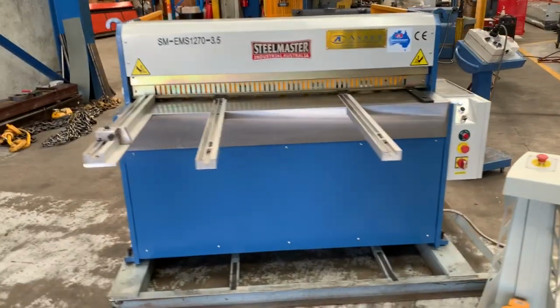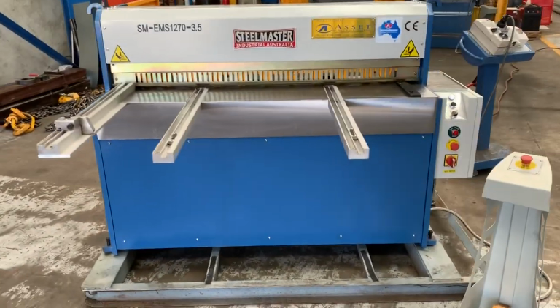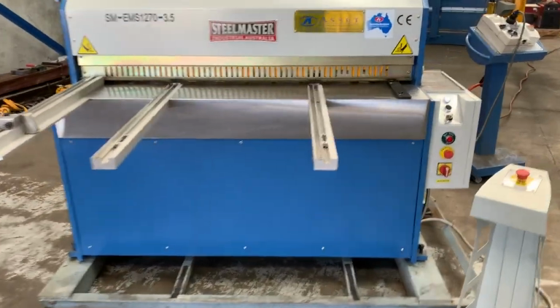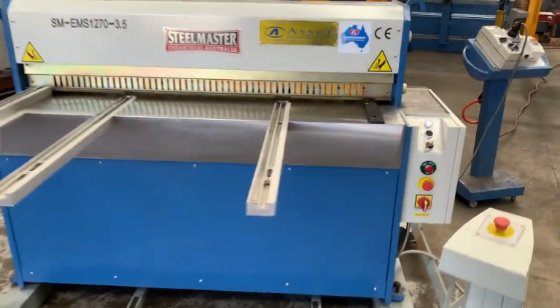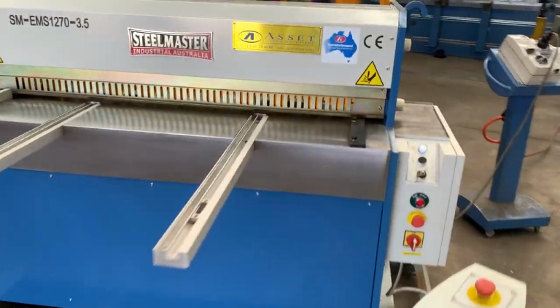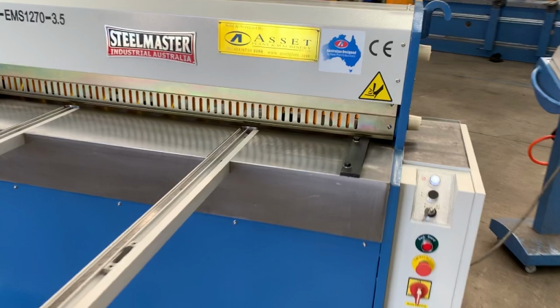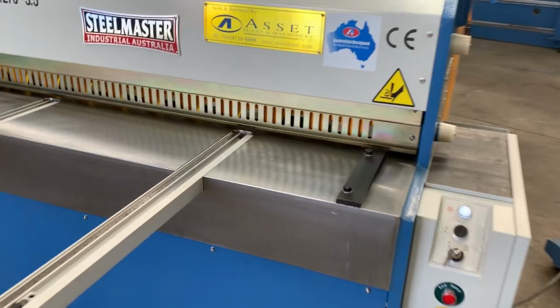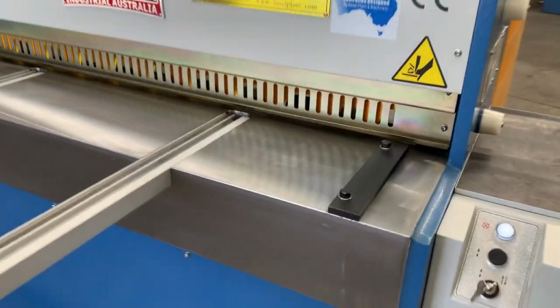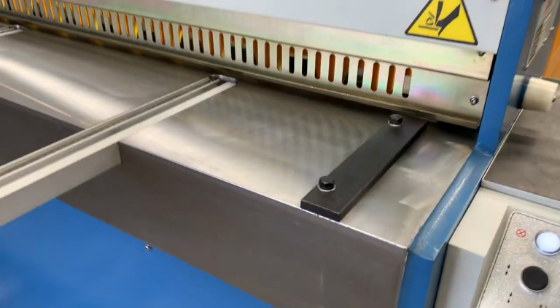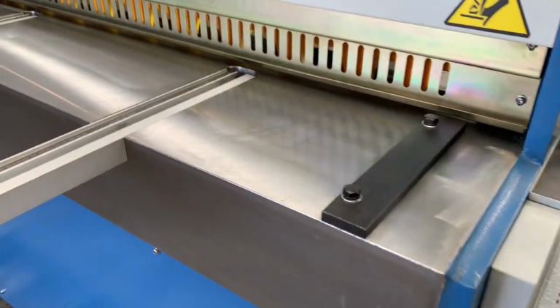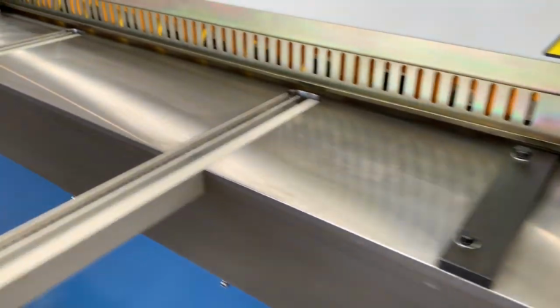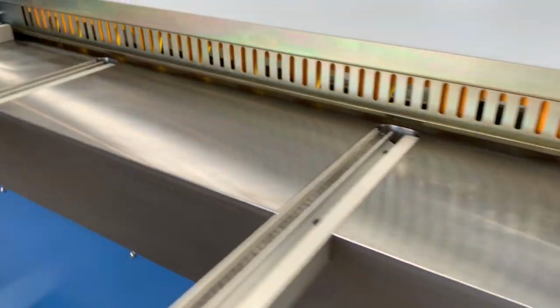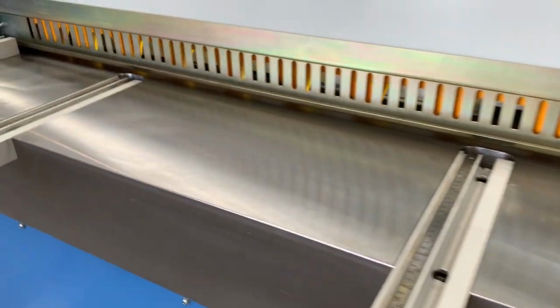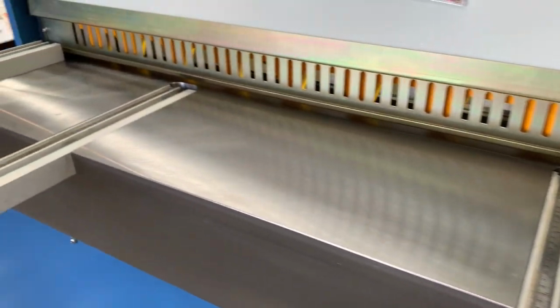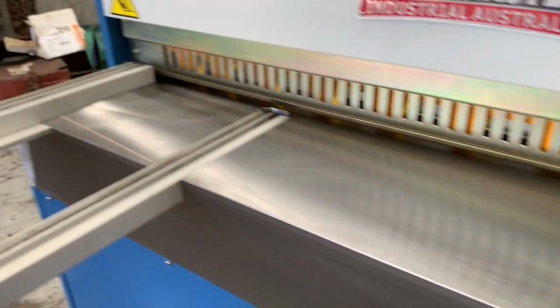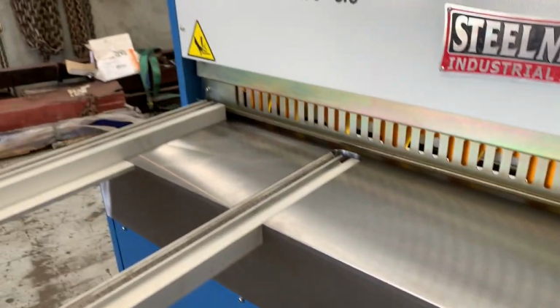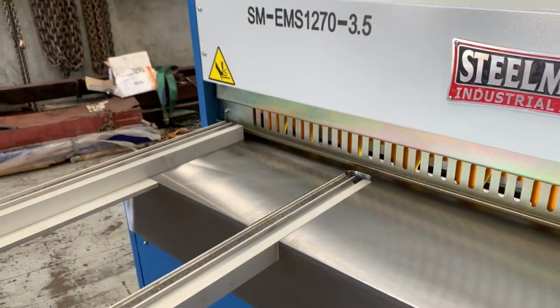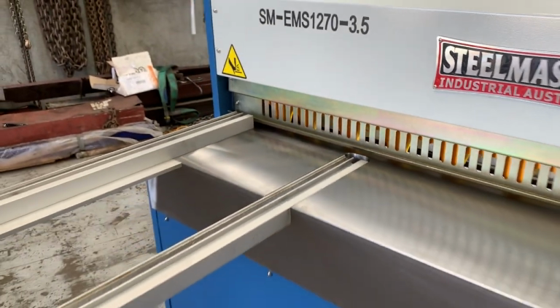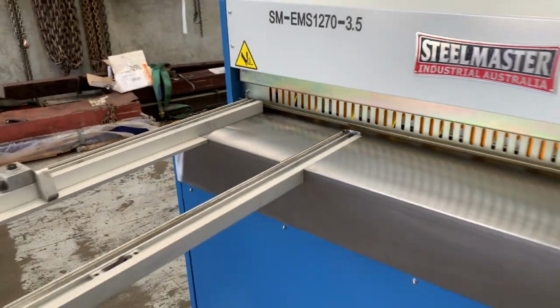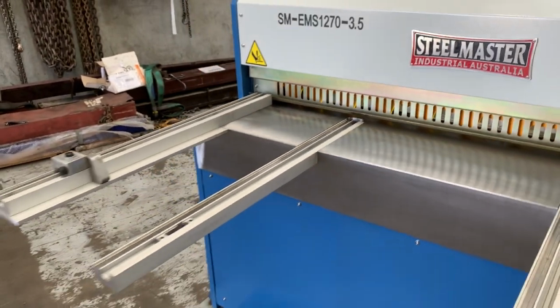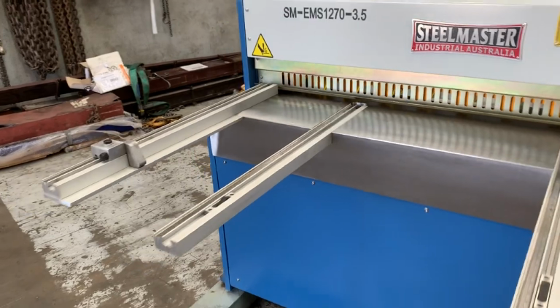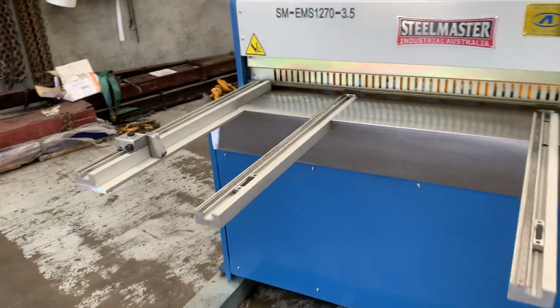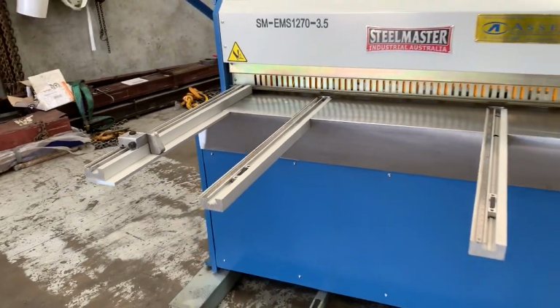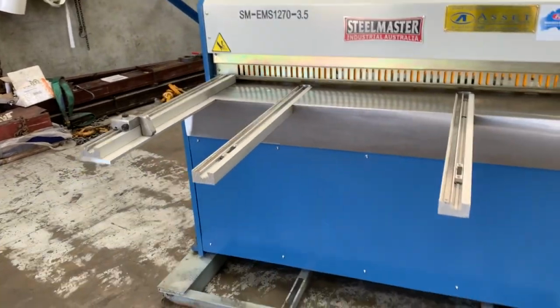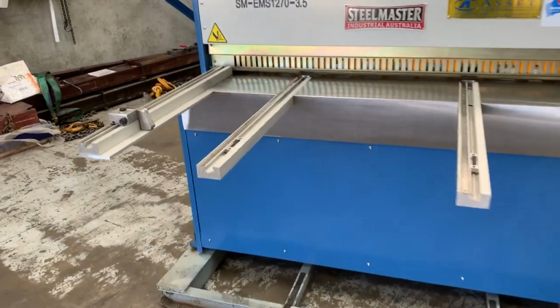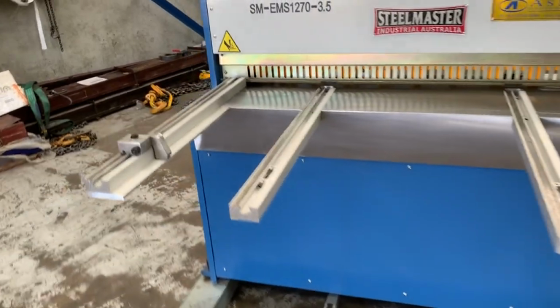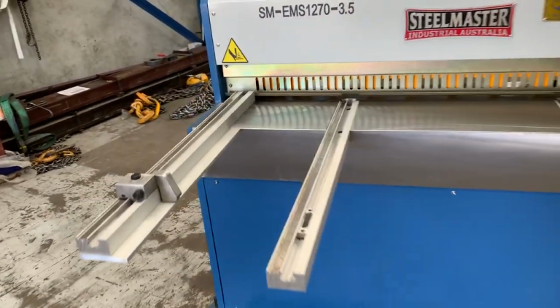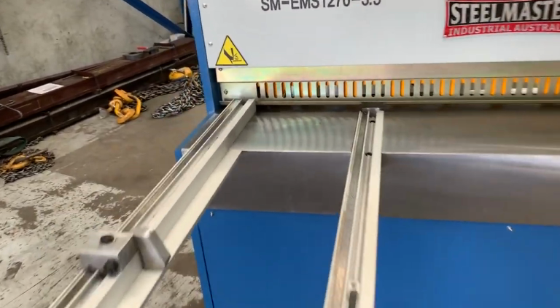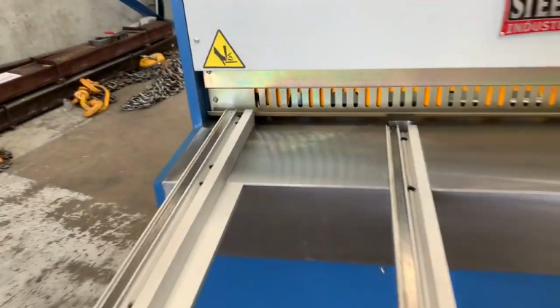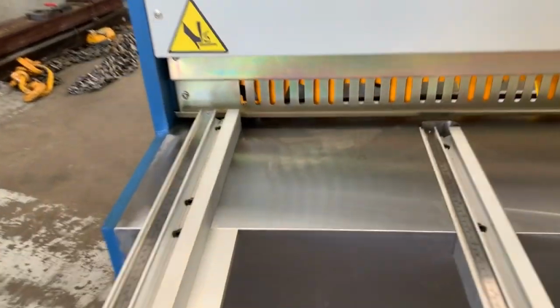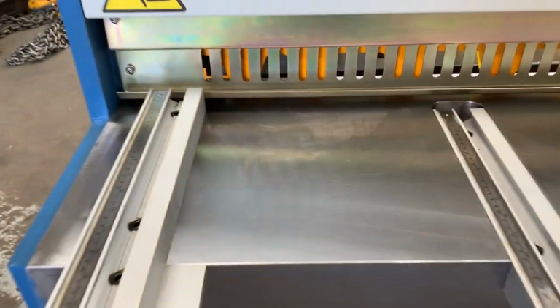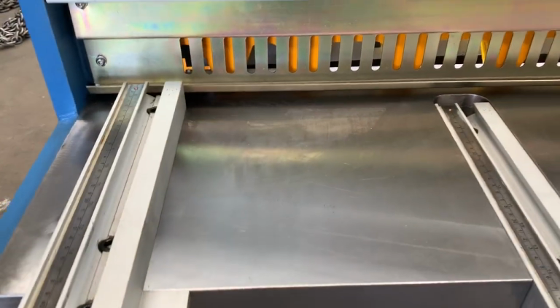It's a very popular machine as you can see, with the flat infeed table. Fantastic for small parts, signage, any type of sheet metal work required, because it has a very user-friendly front table.